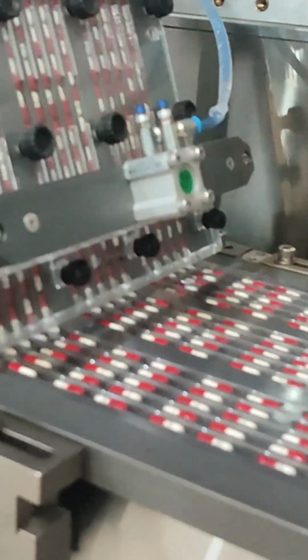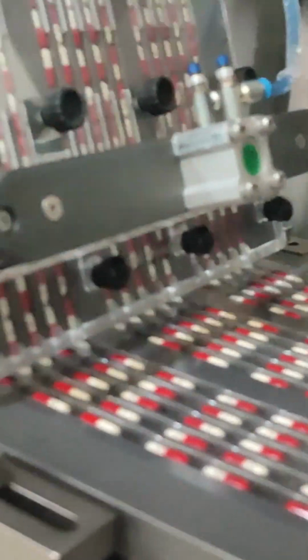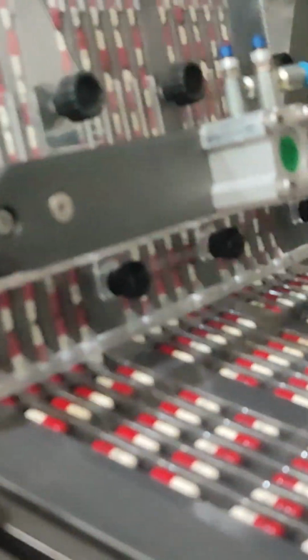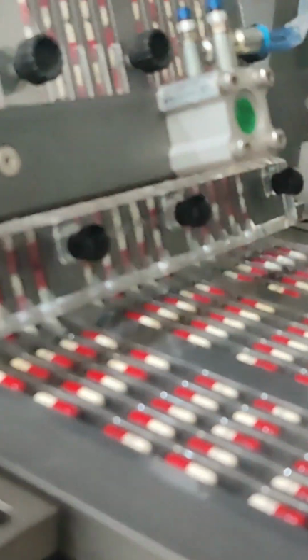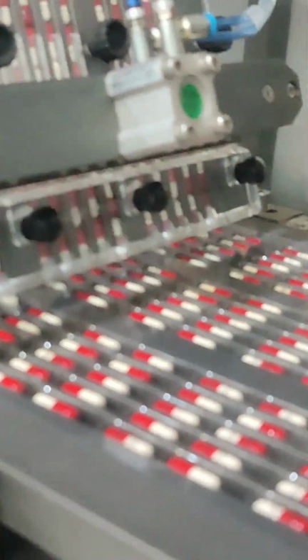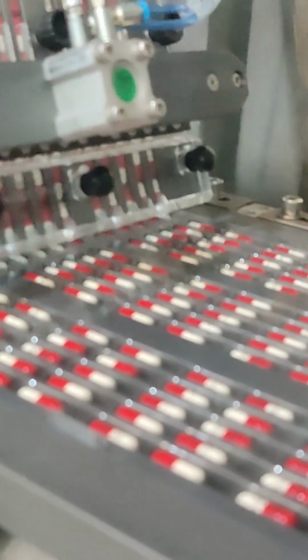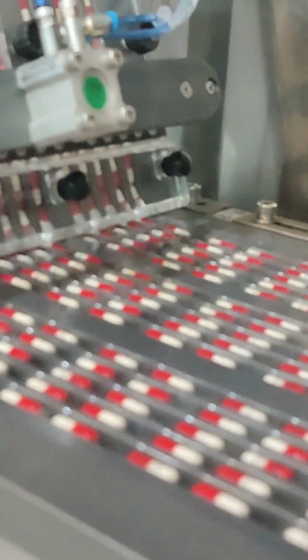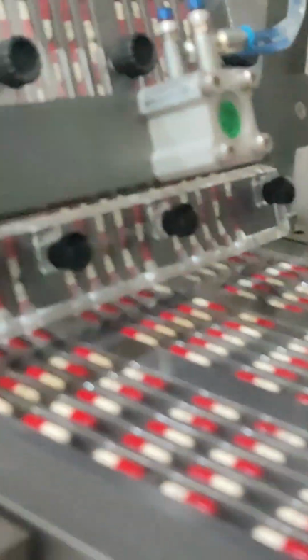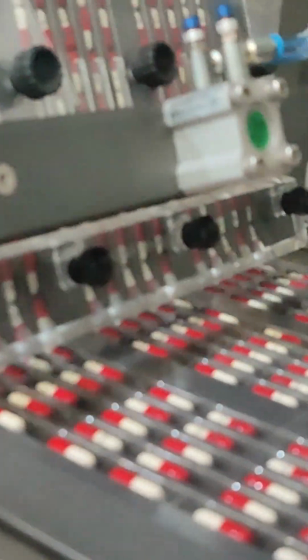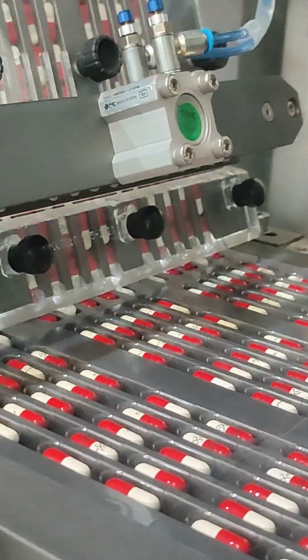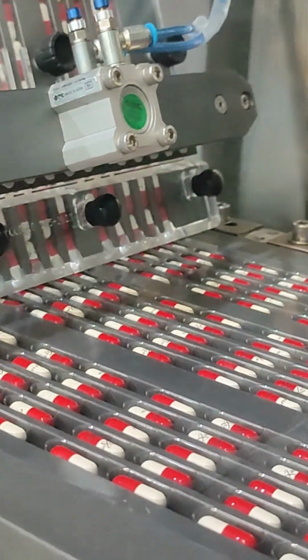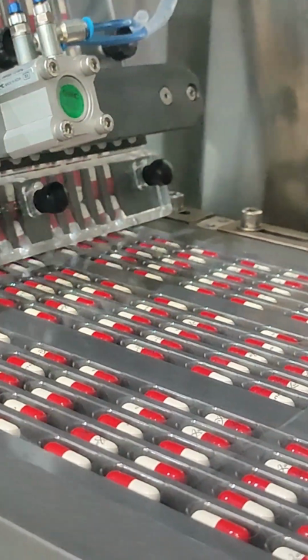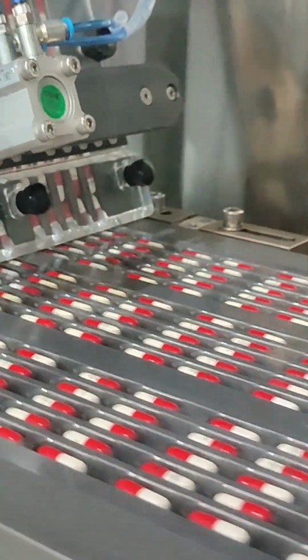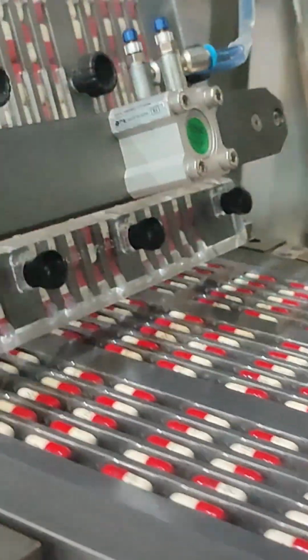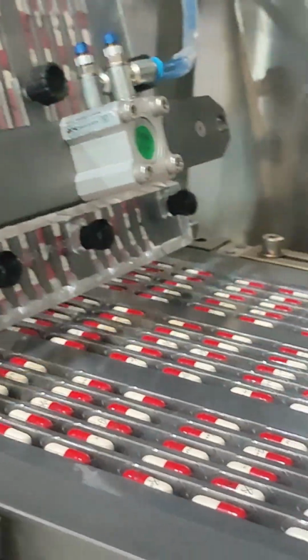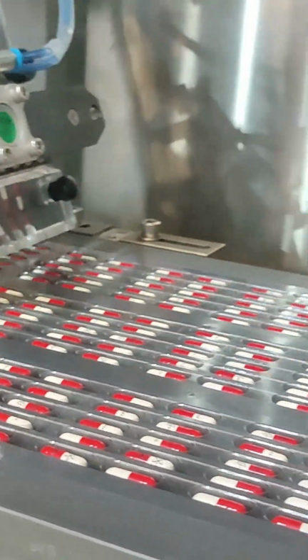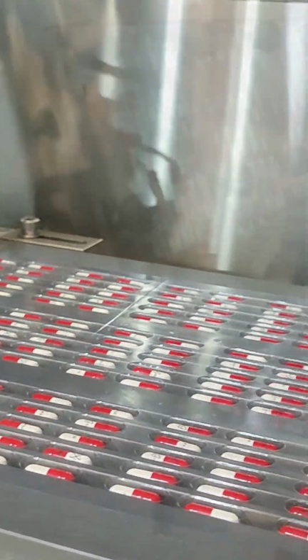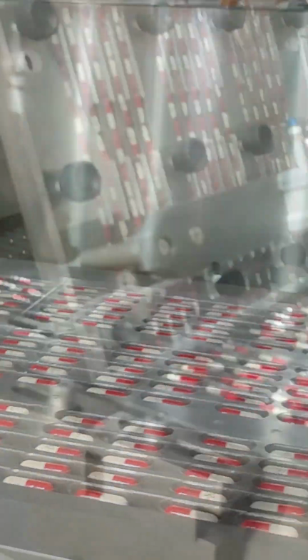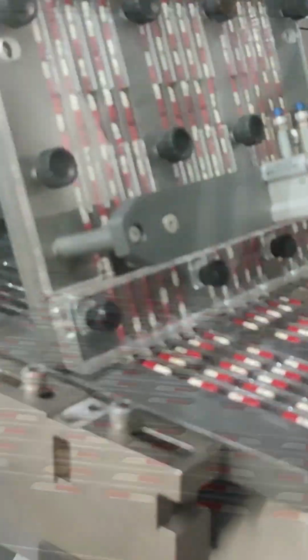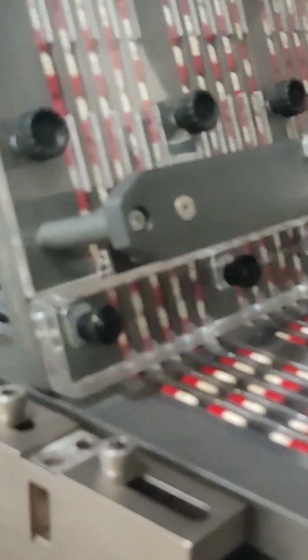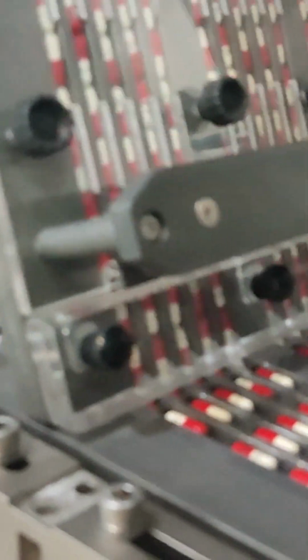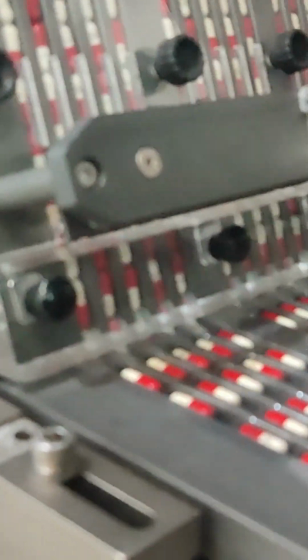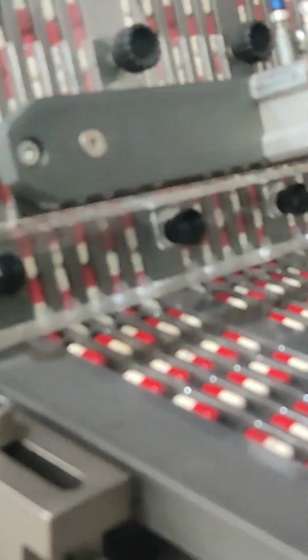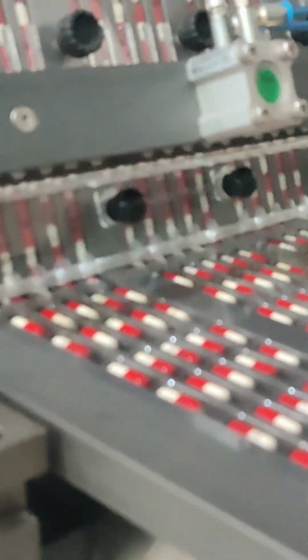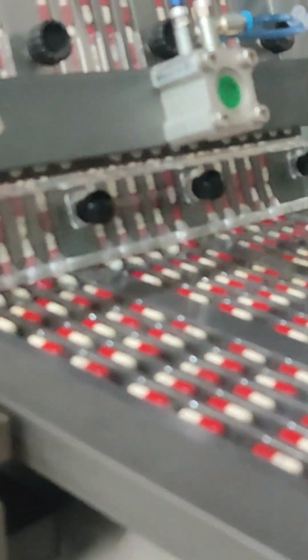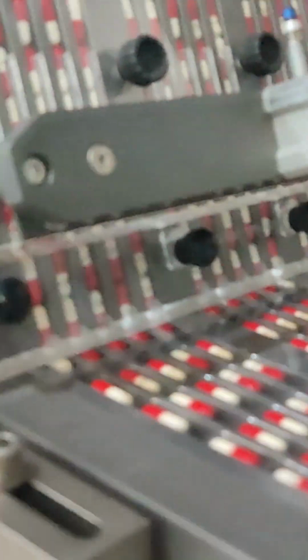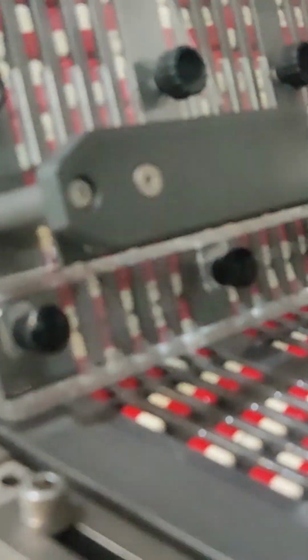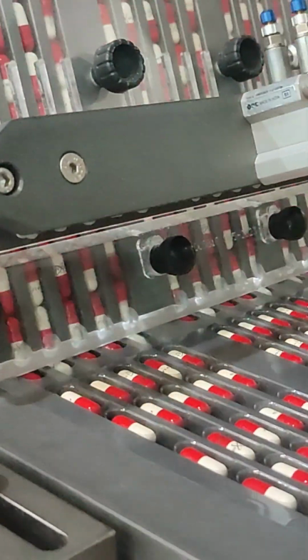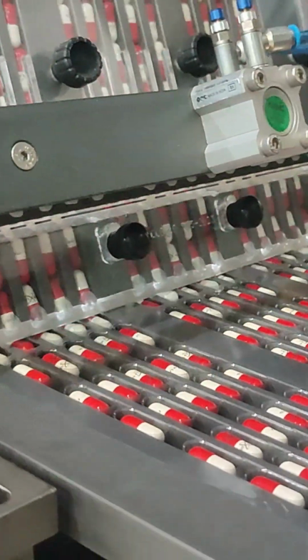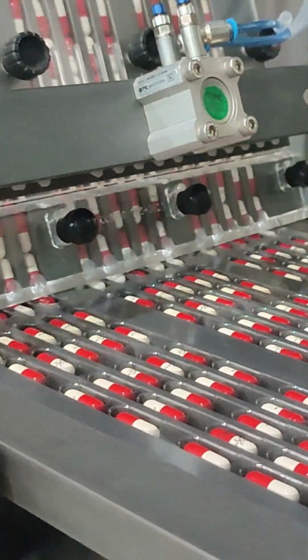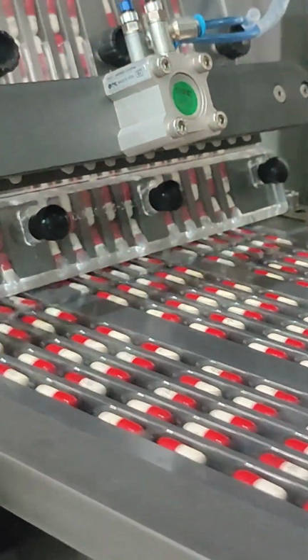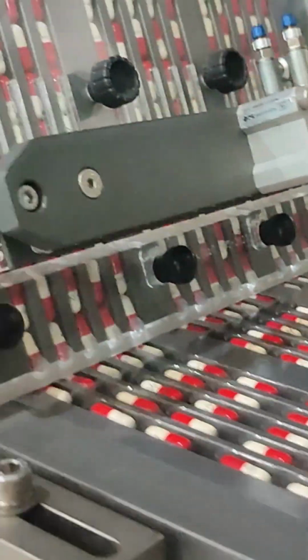Sensors and cameras keep an eagle eye out for errors. If a pocket's empty or there's a double, the machine stops so your meds are always spot-on. Once filled, the film moves on to sealing and cutting, ready for the shelf.